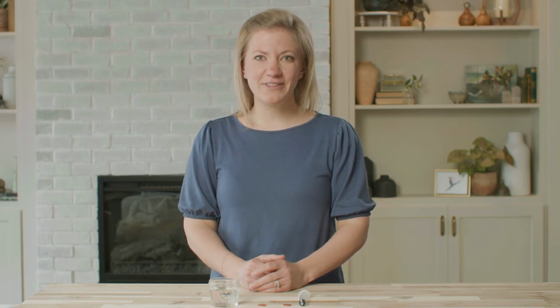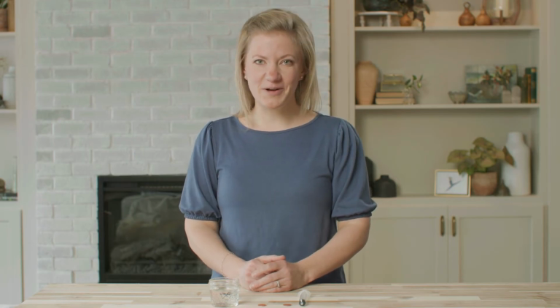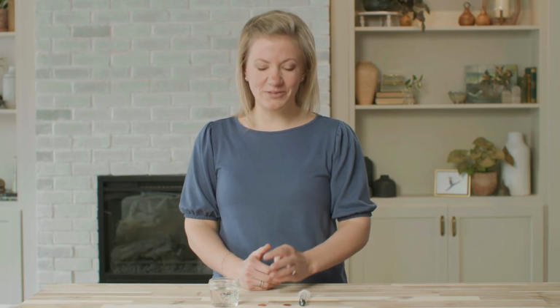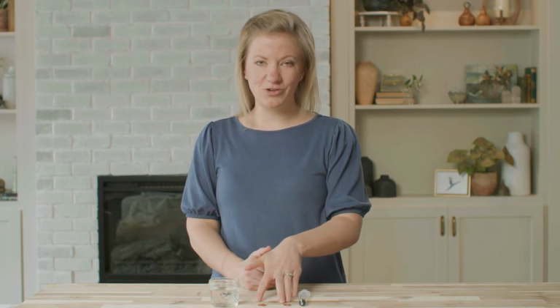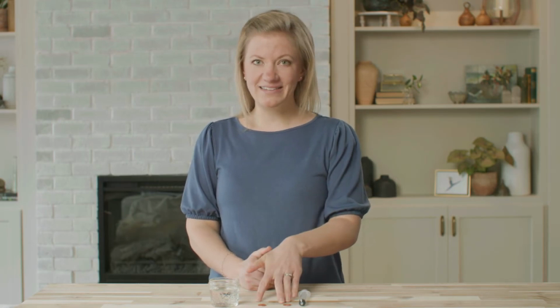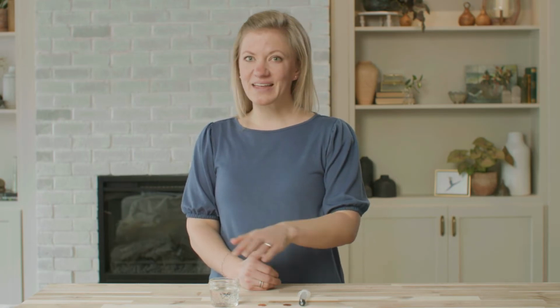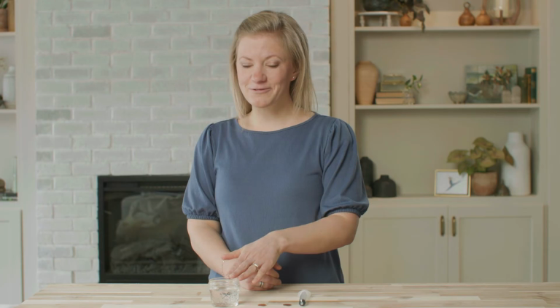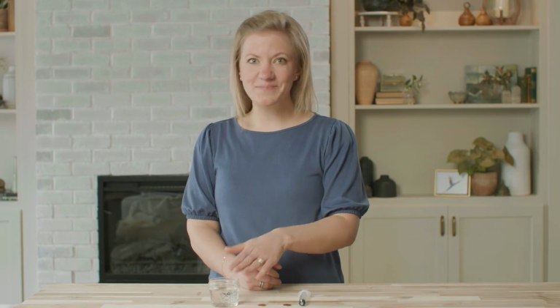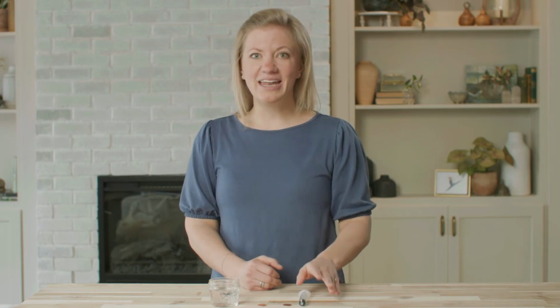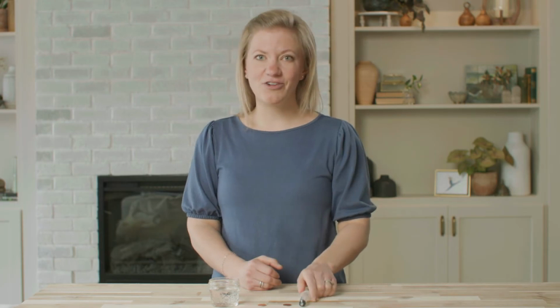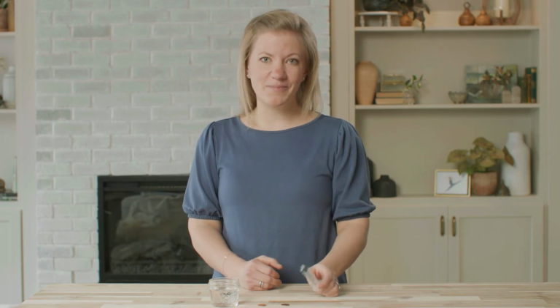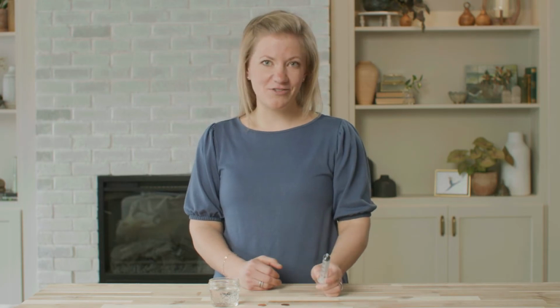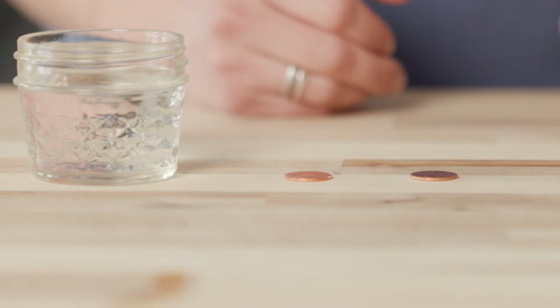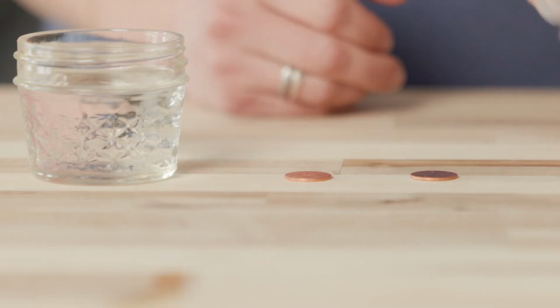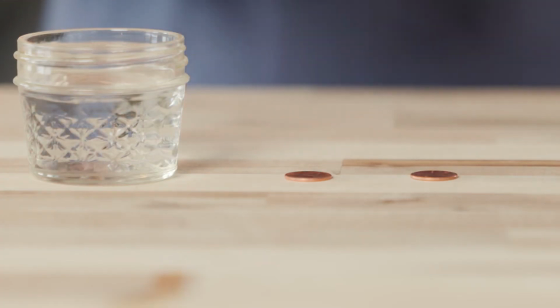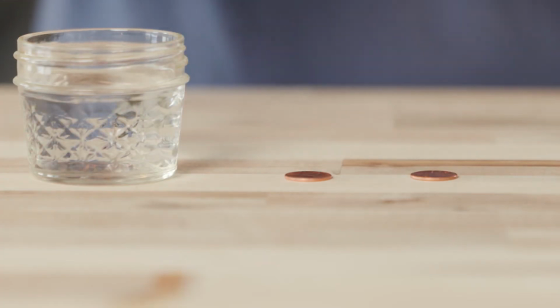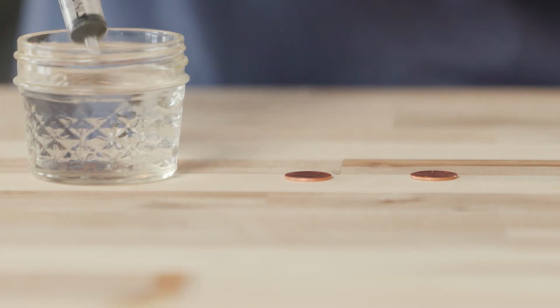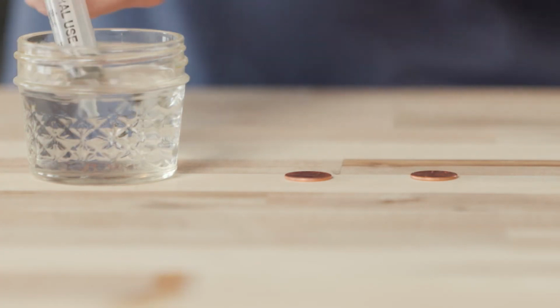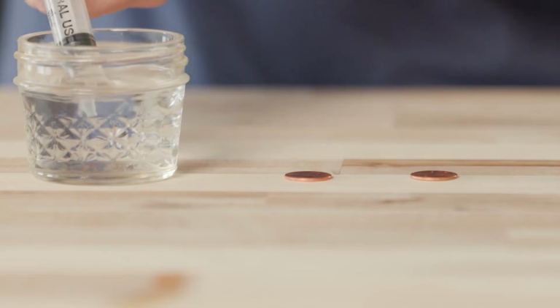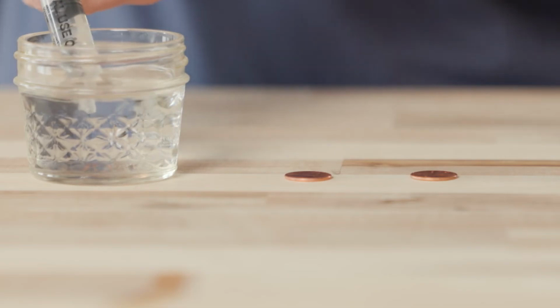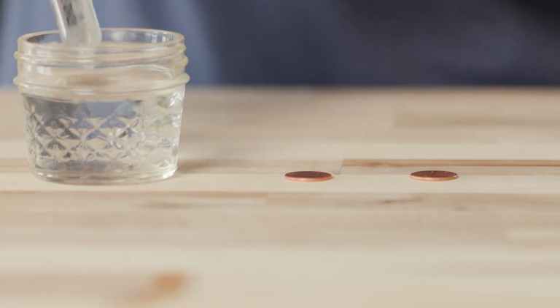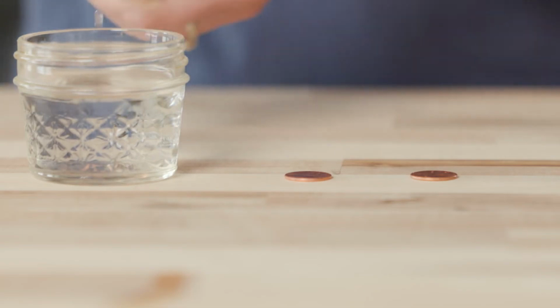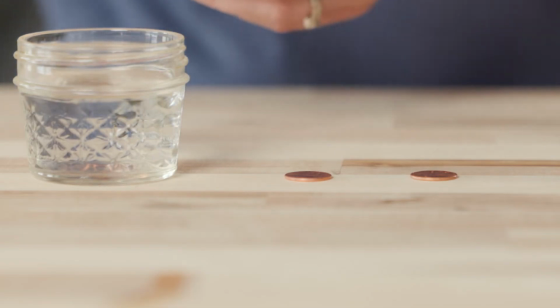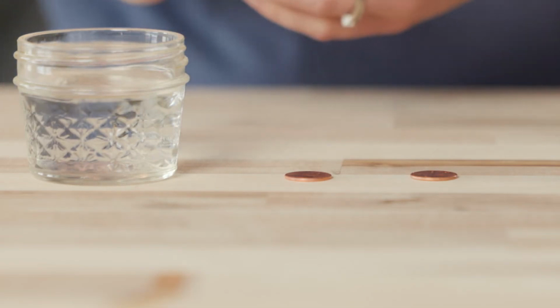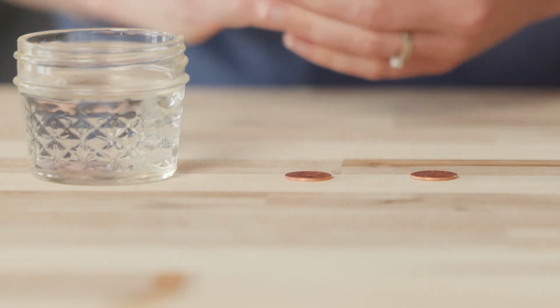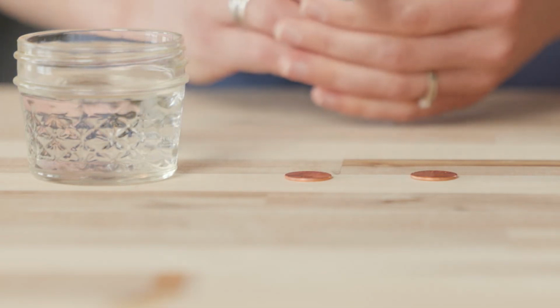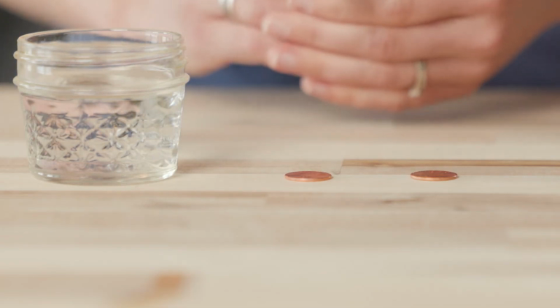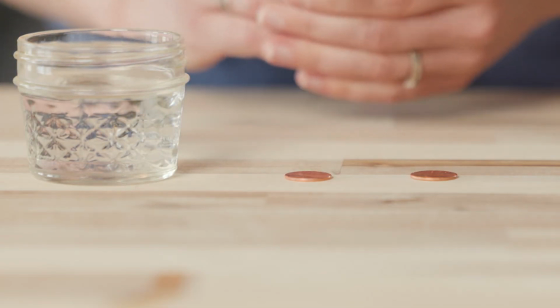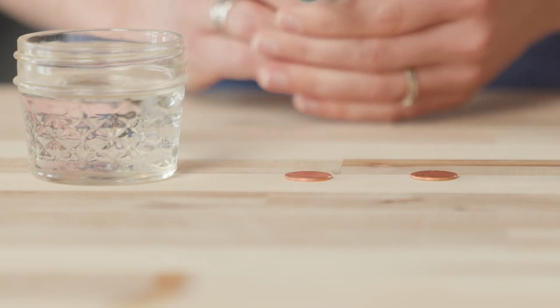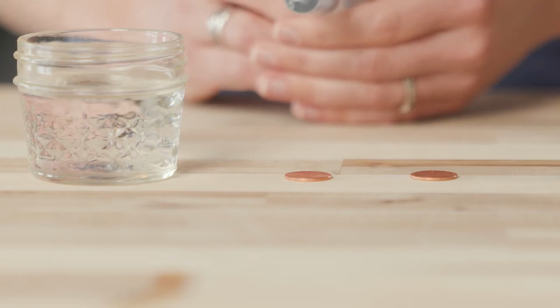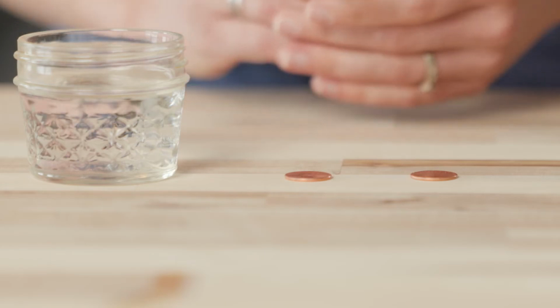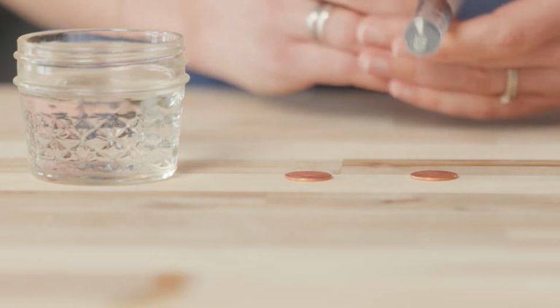For this experiment, we will need two pennies, a glass of water, and an eyedropper or medicine dropper. I'll fill the medicine dropper with water. Now I will carefully drop one drop of water at a time onto the dry penny's surface.